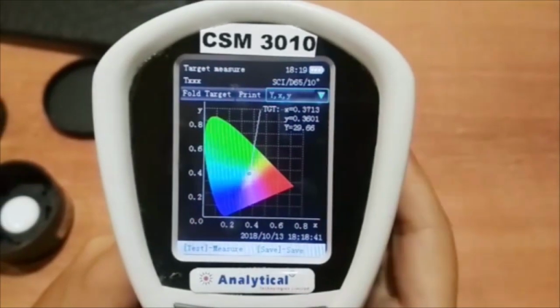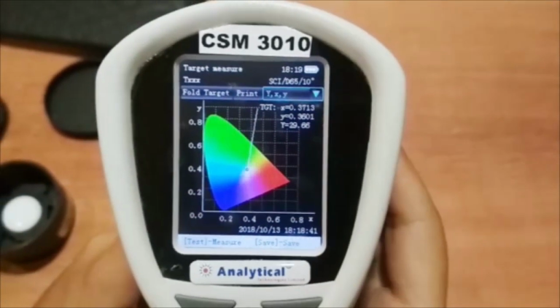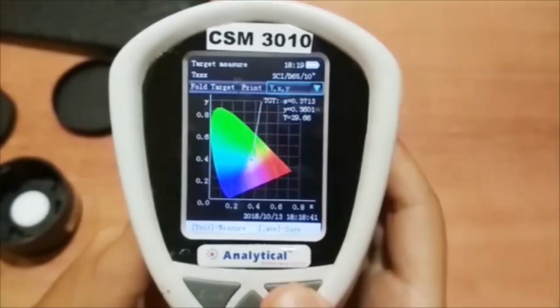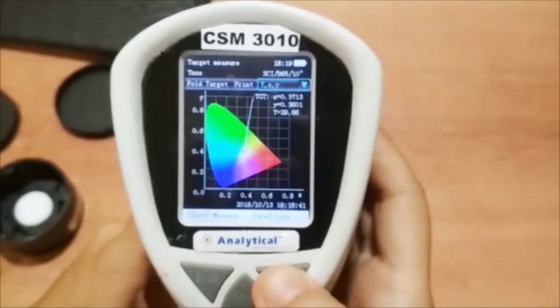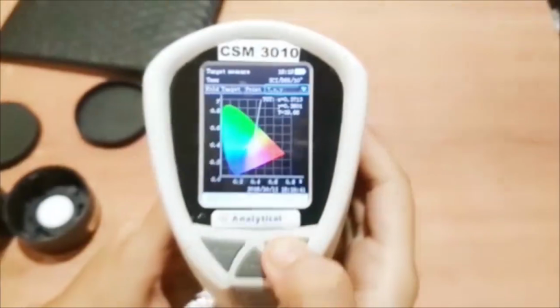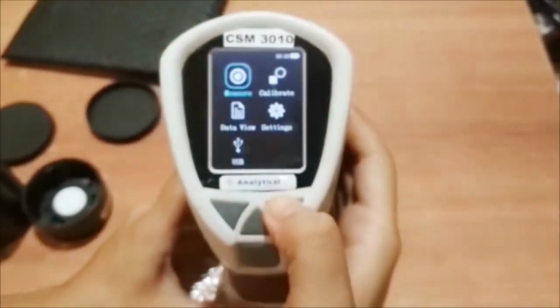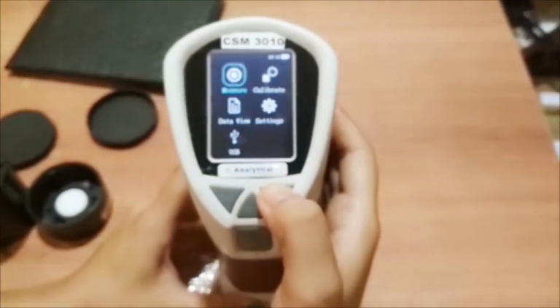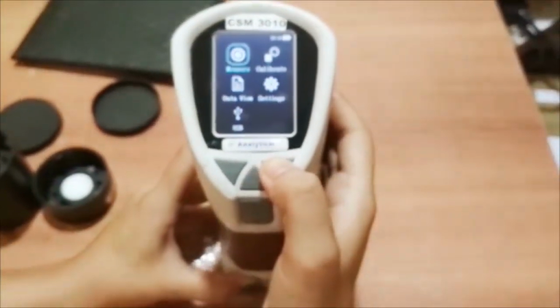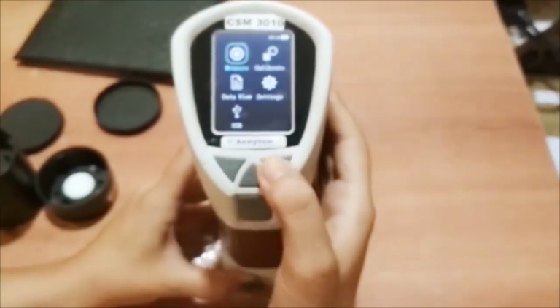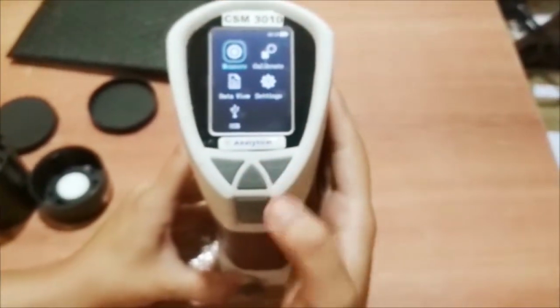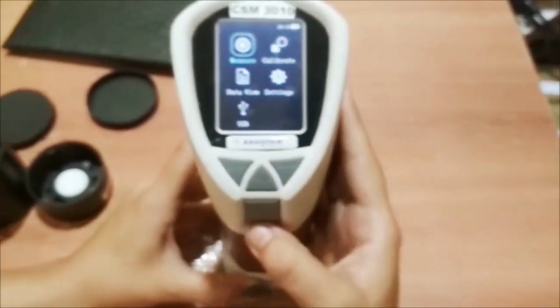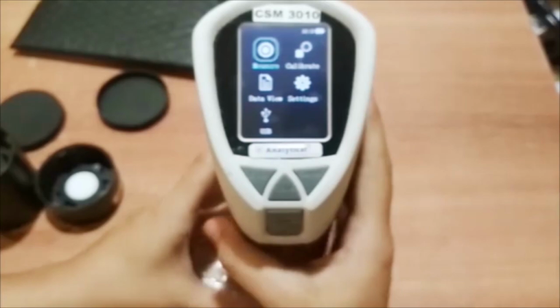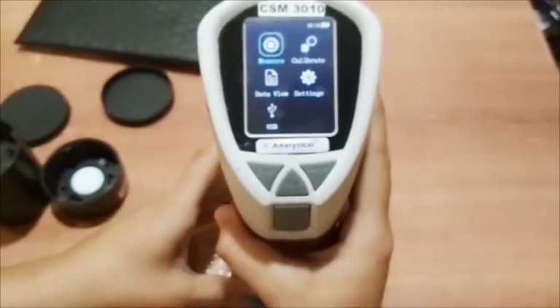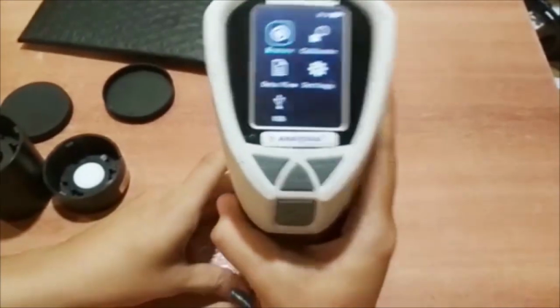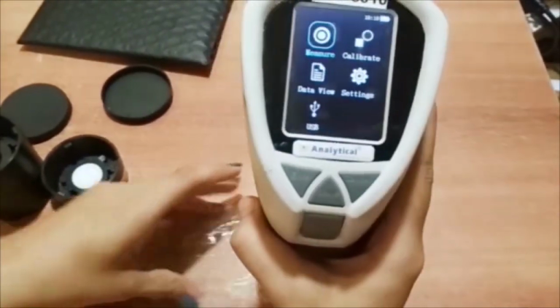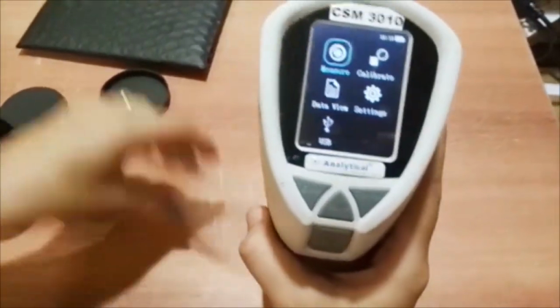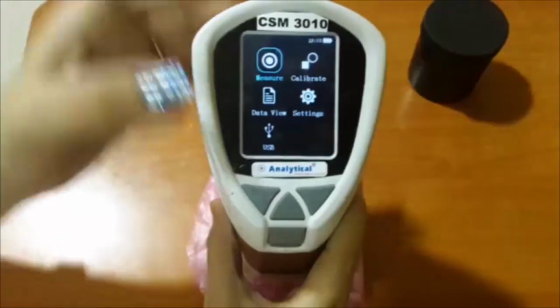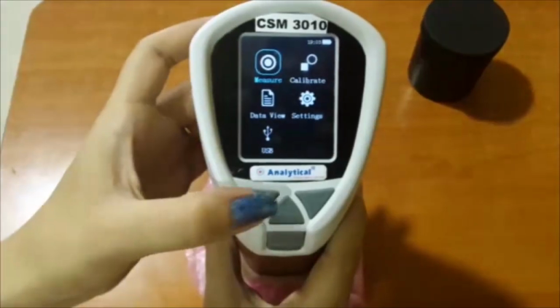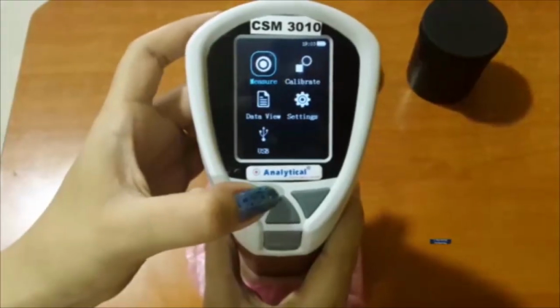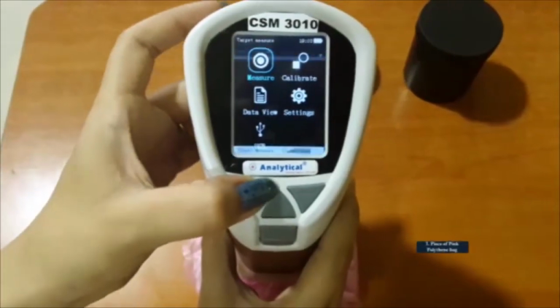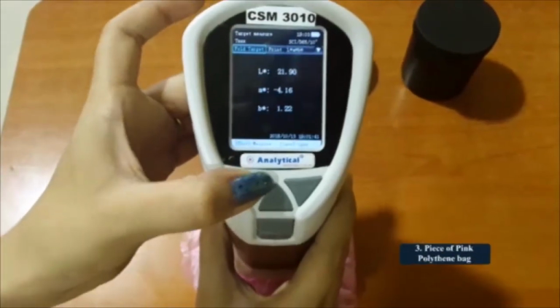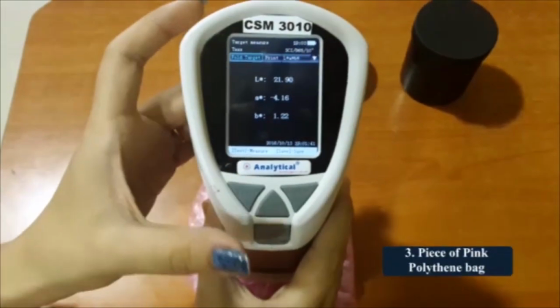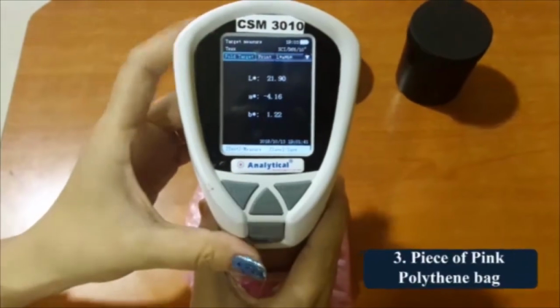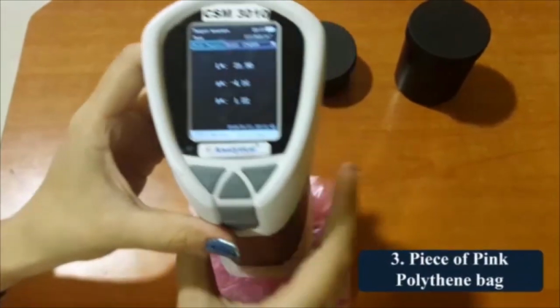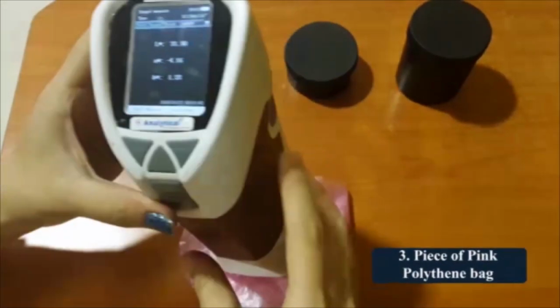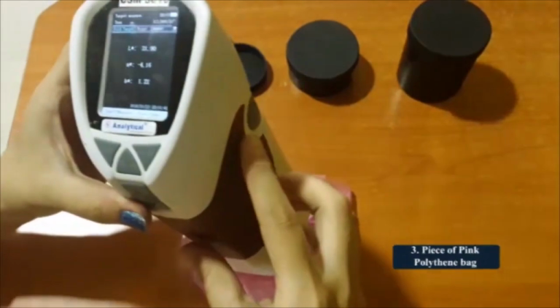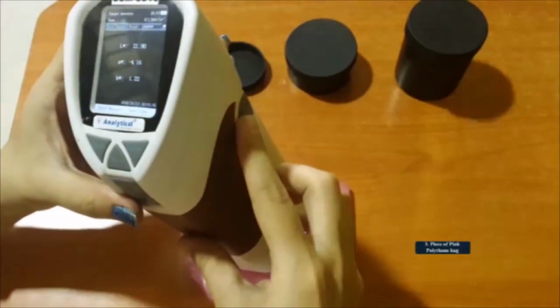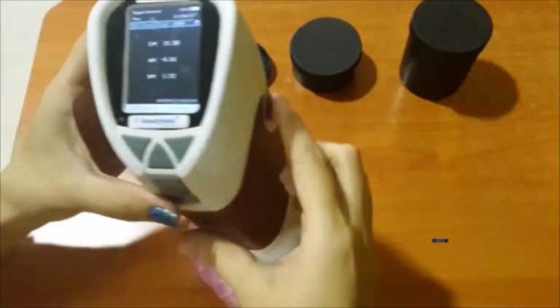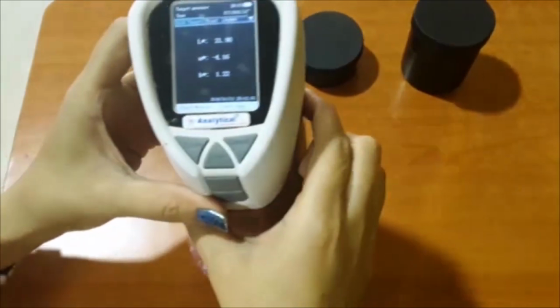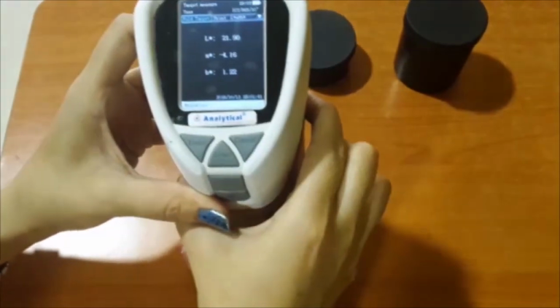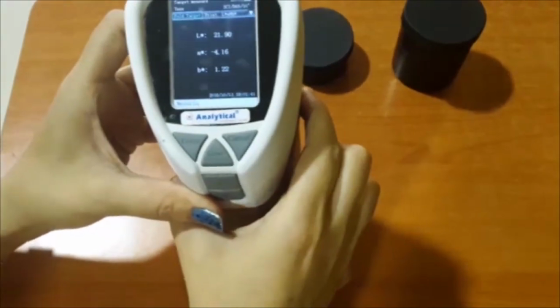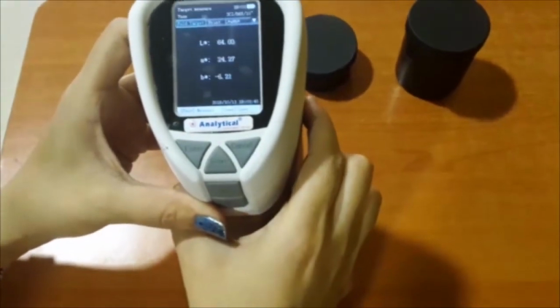Now press the cancel button for testing another sample and then take a piece of pink polythene bag. Repeat the same procedure as we did for the white polythene bag.